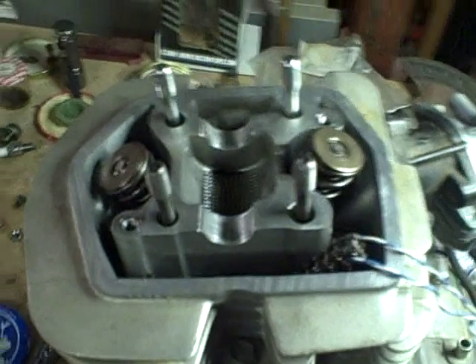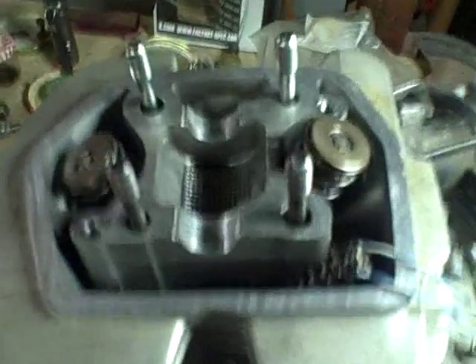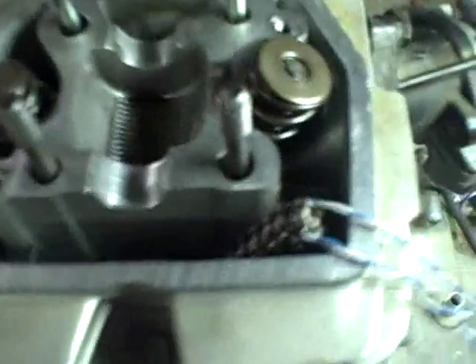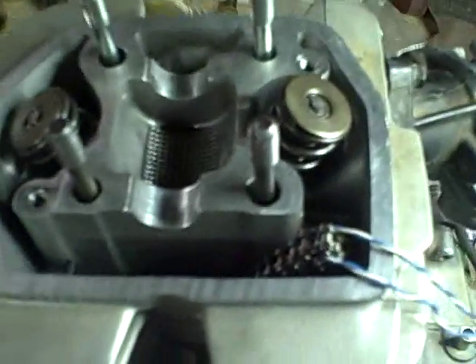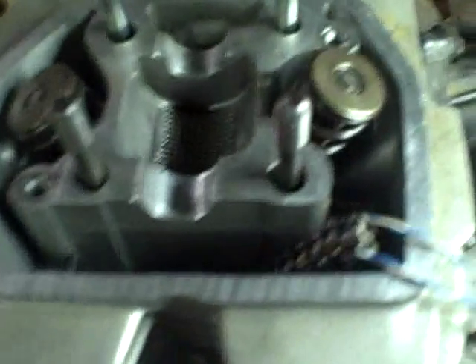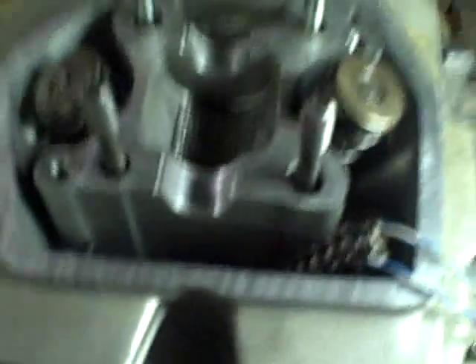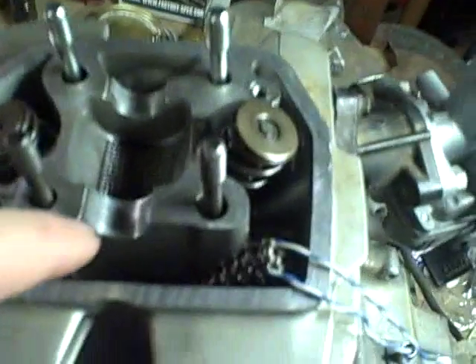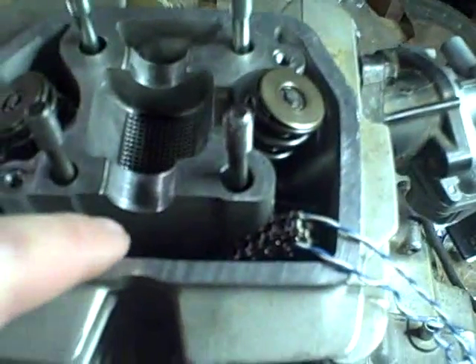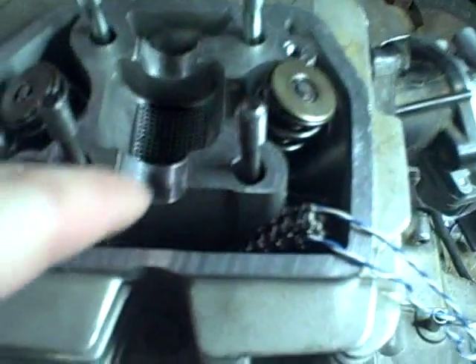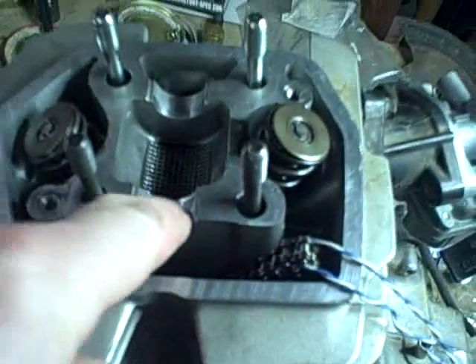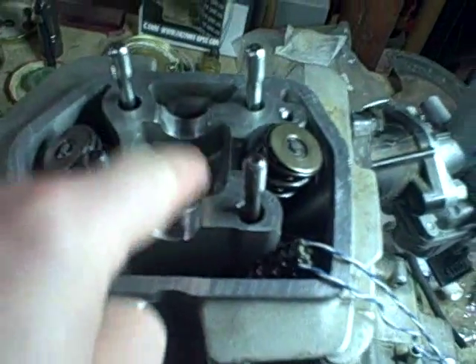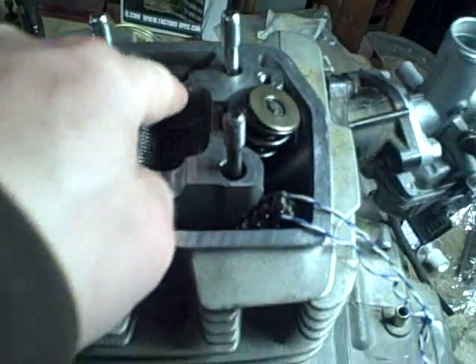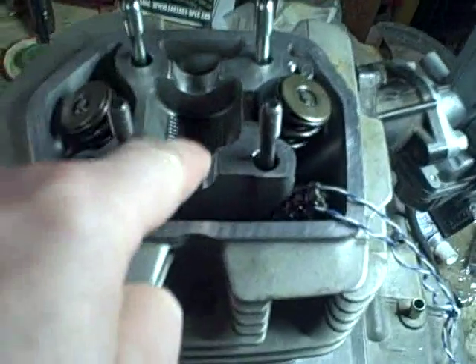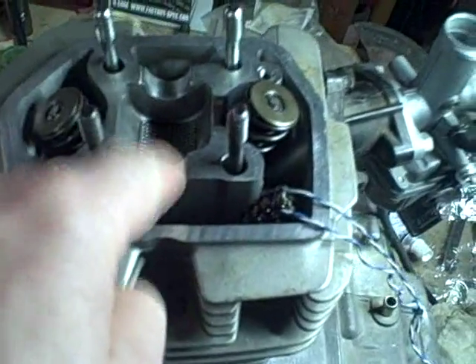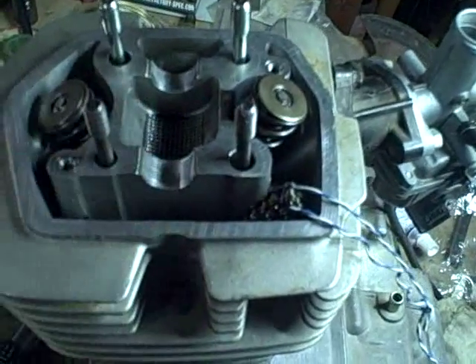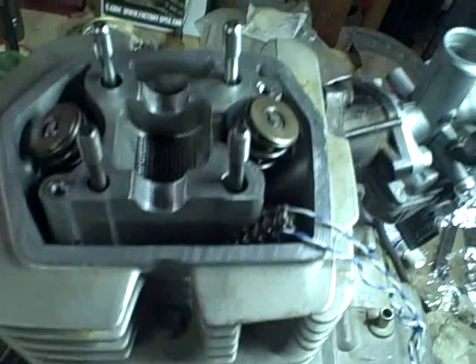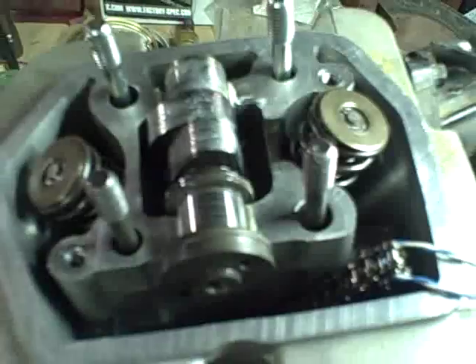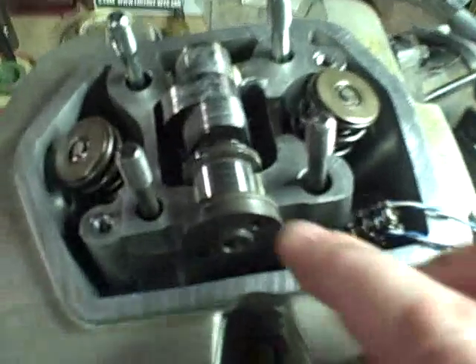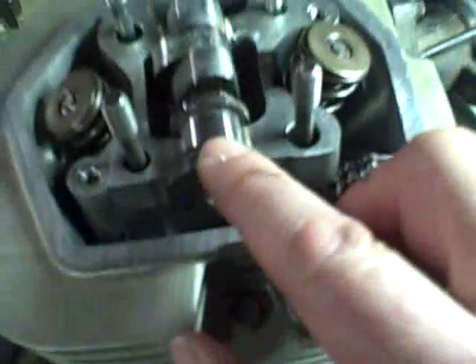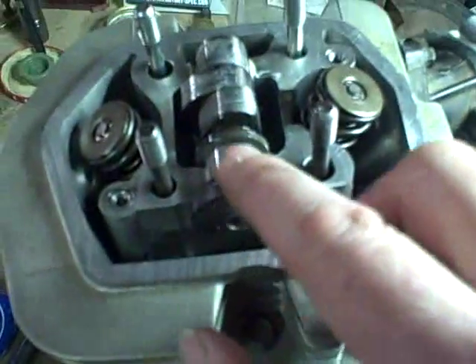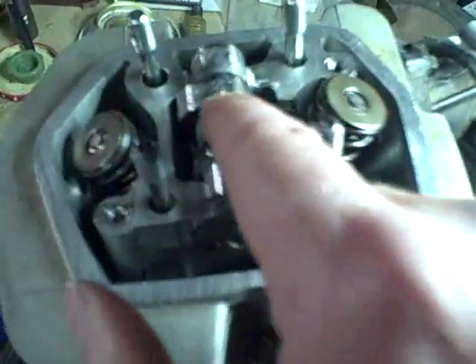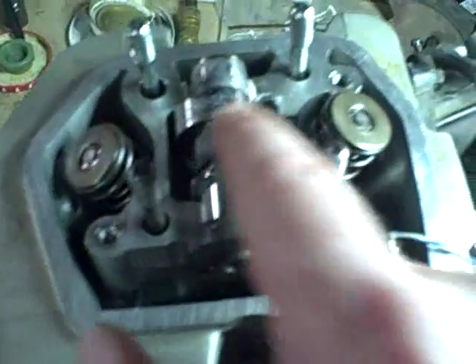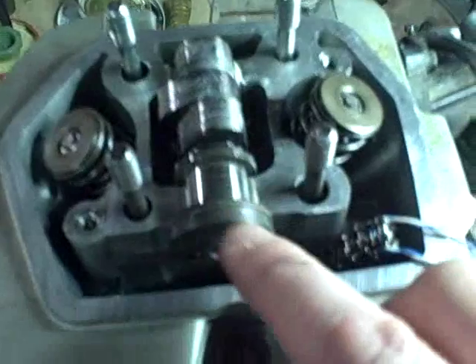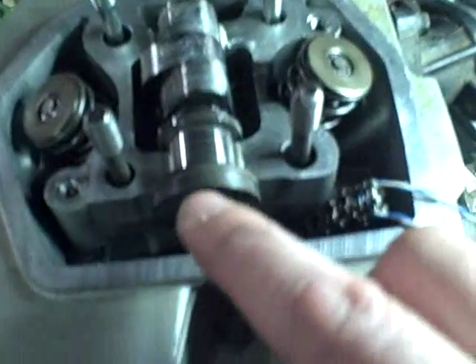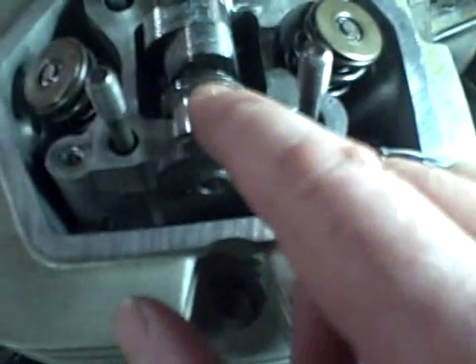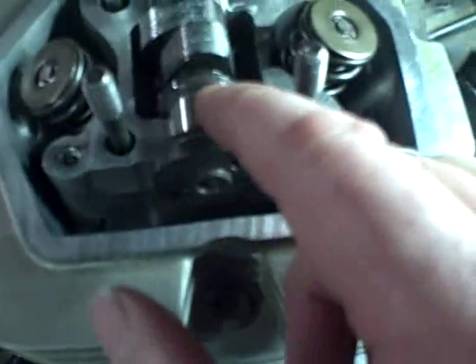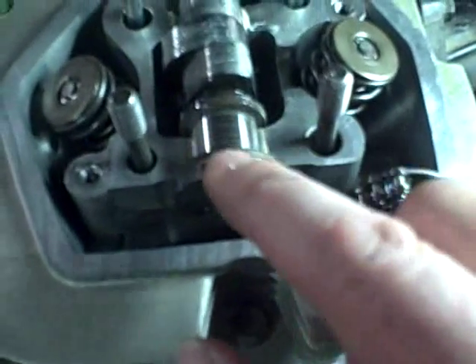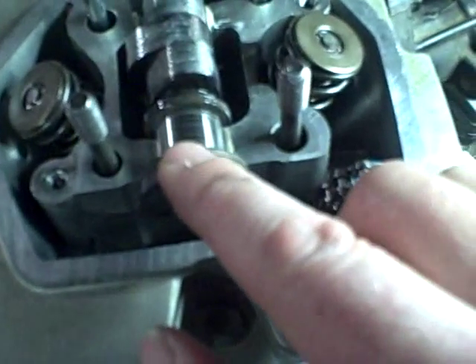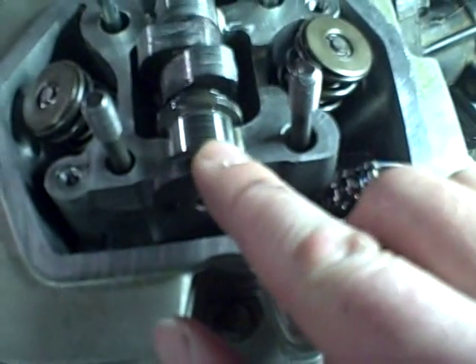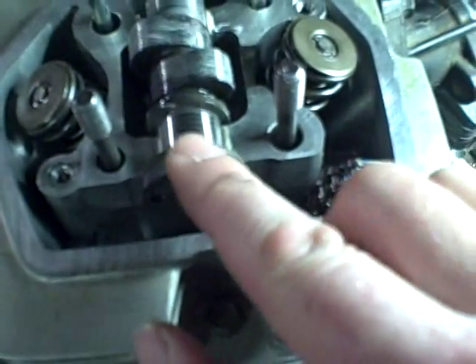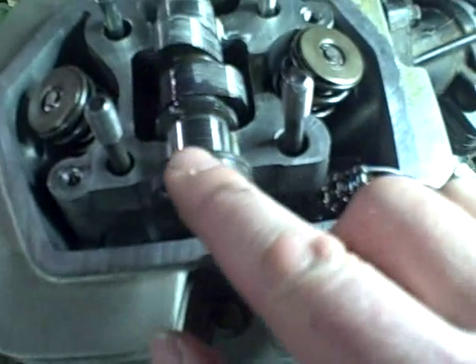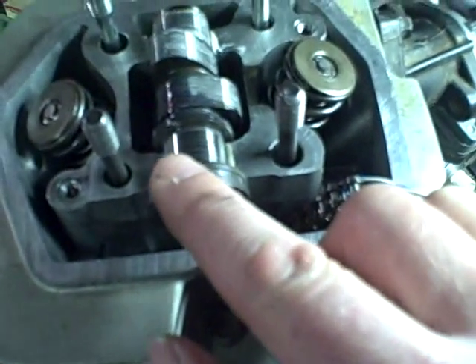In preparation for installing the camshaft, I'm going to put some grease on the journals where the camshaft rides in the head. Now I install the camshaft and make sure I get some grease on the lobes and also on the parts of the journal that haven't gotten grease already.